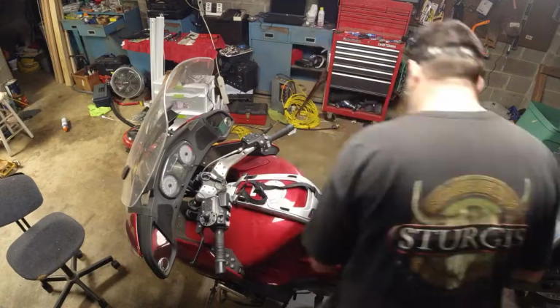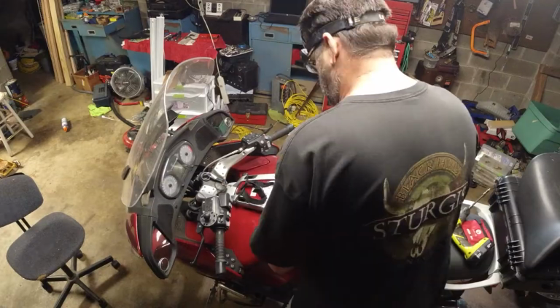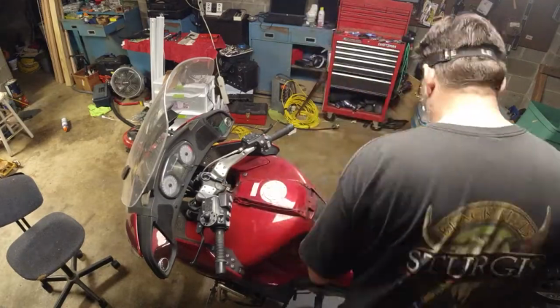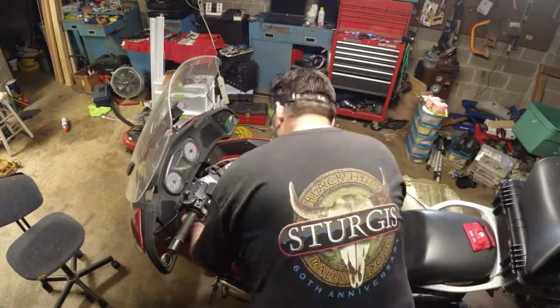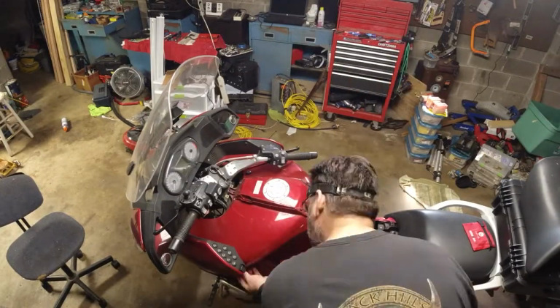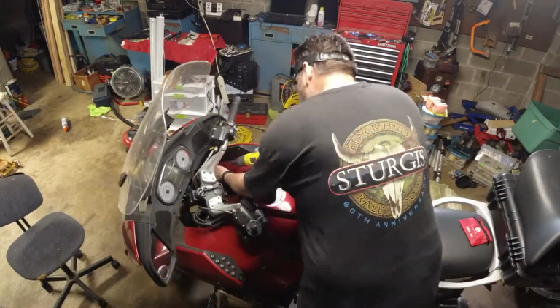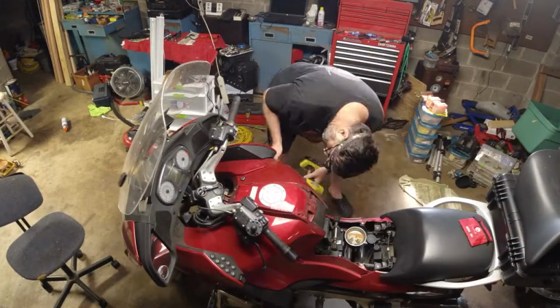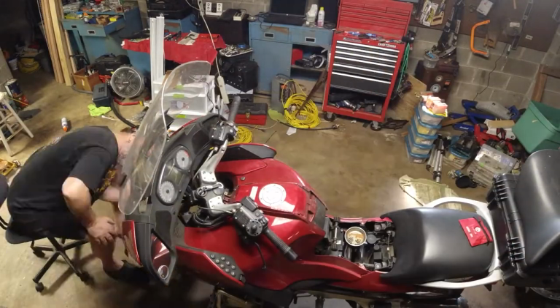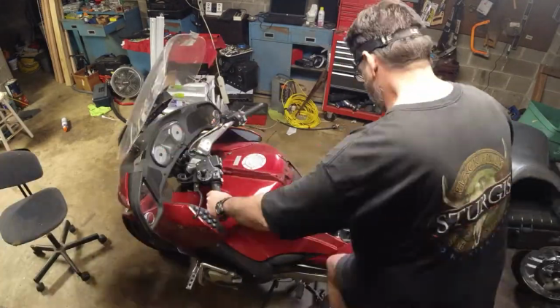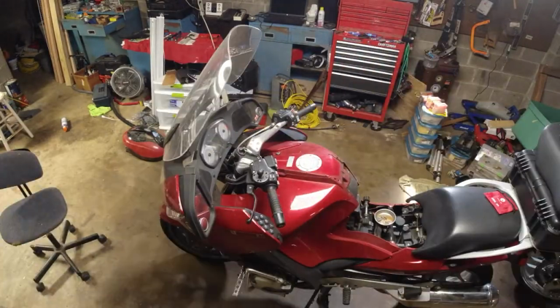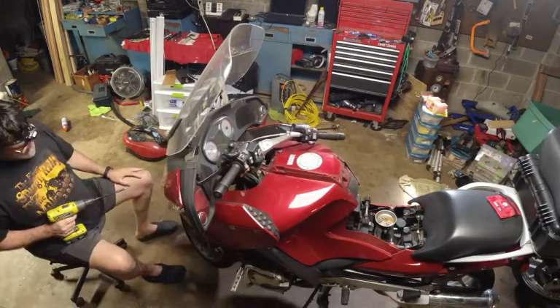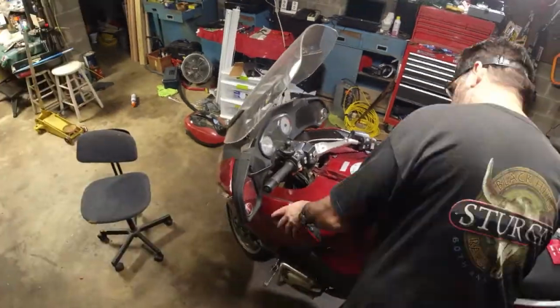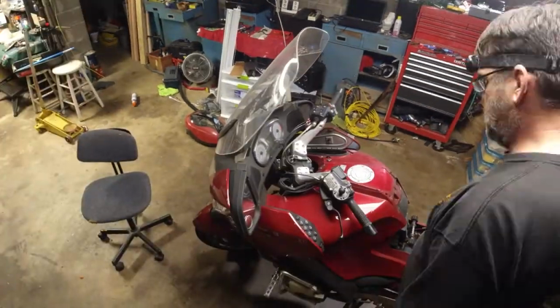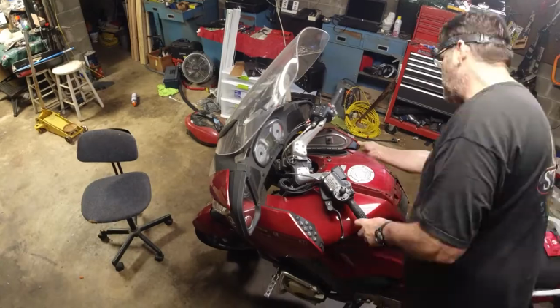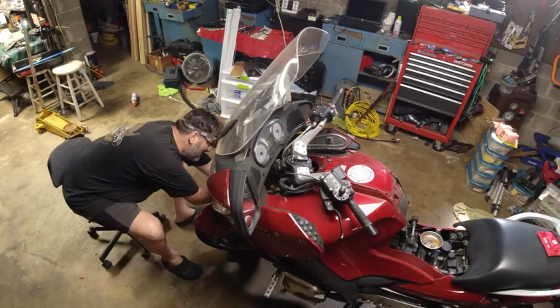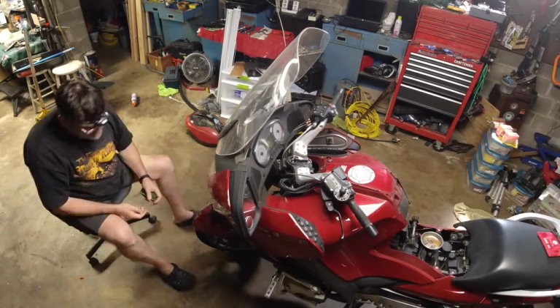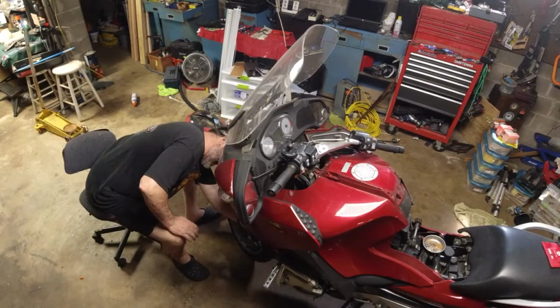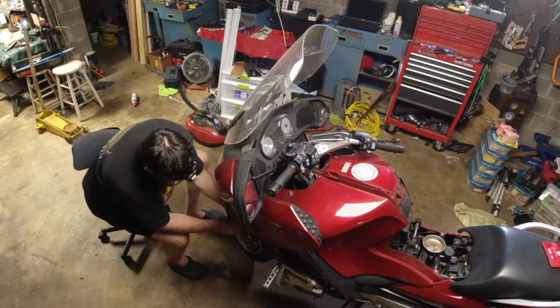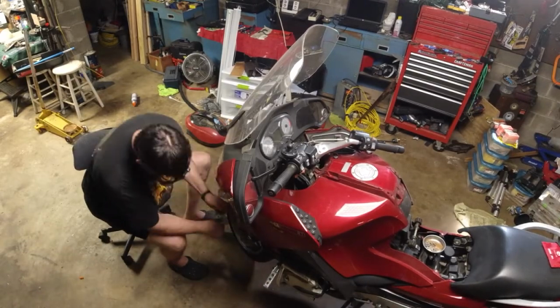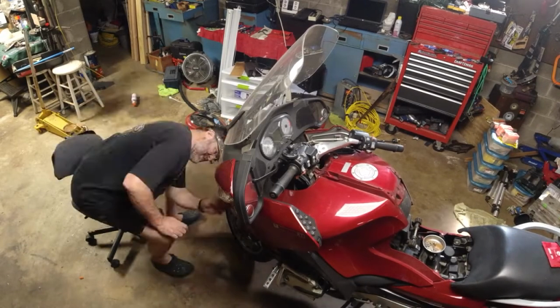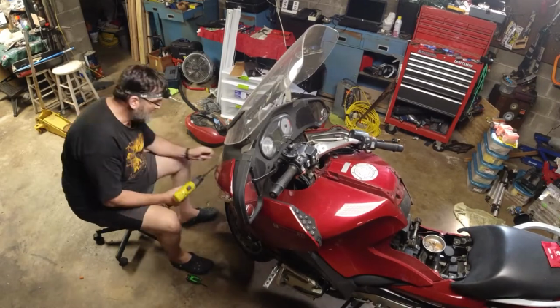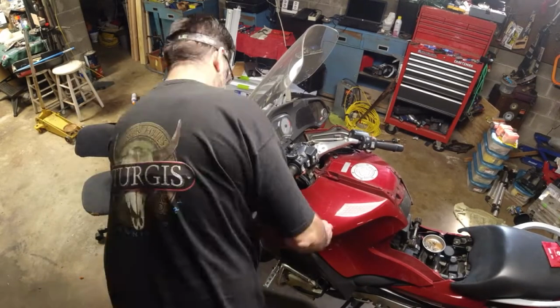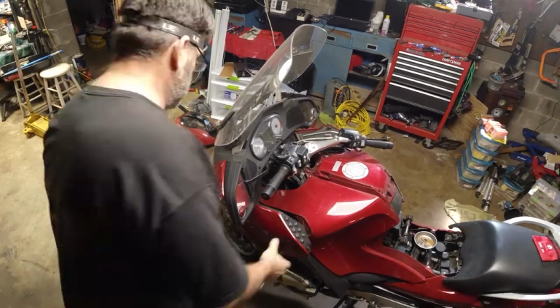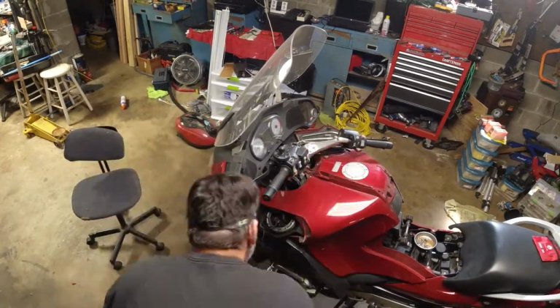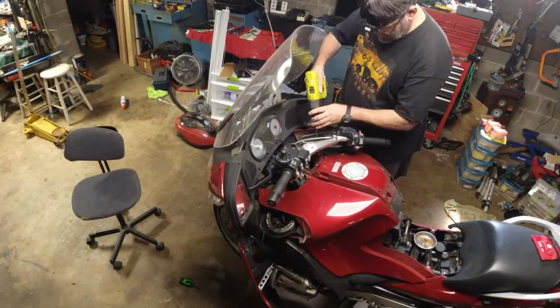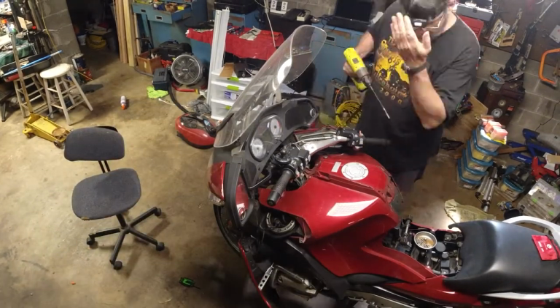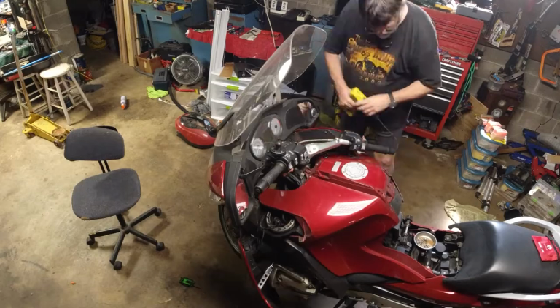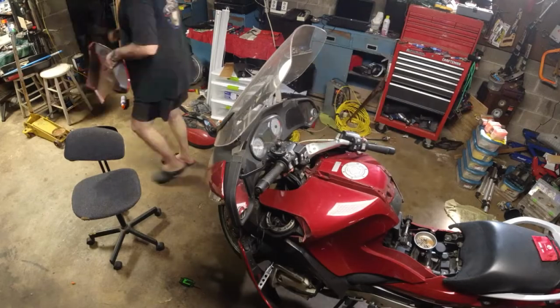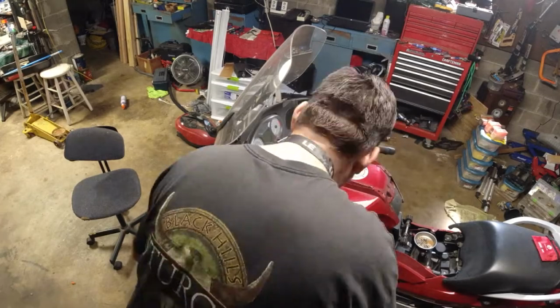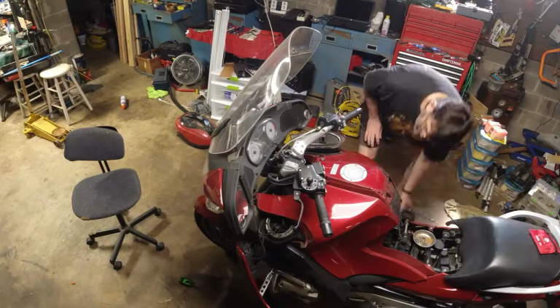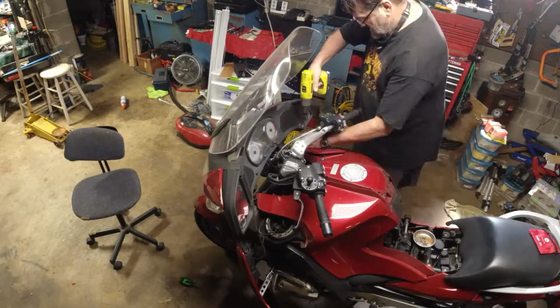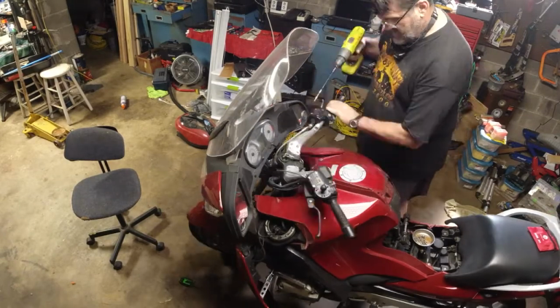So you're looking at my motorcycle that I bought last year. I have rechristened her Rocinante after Don Quixote's trusty steed that took him on adventures.